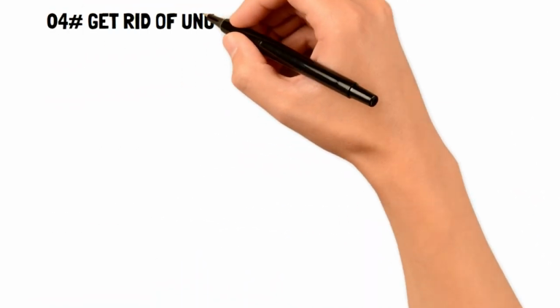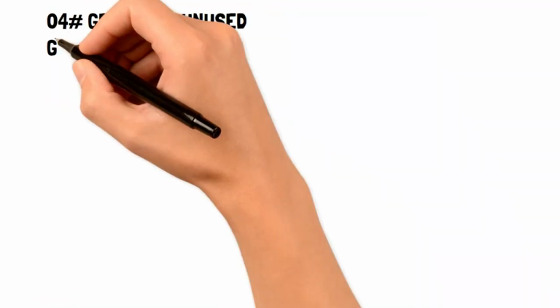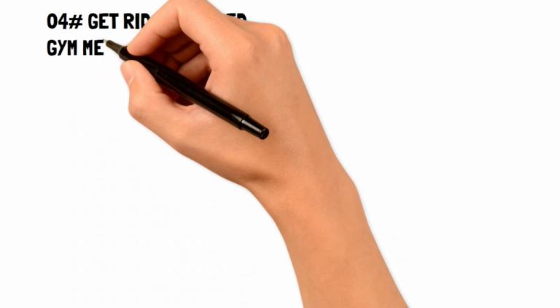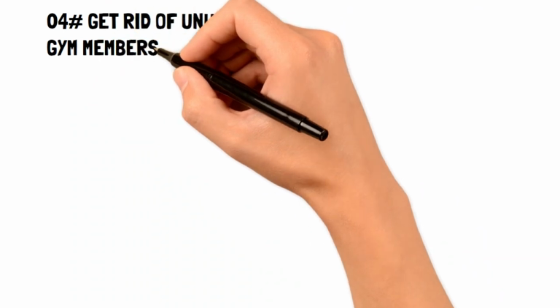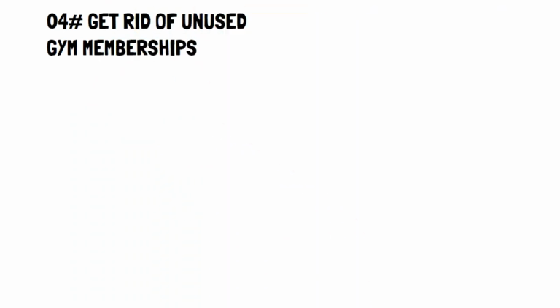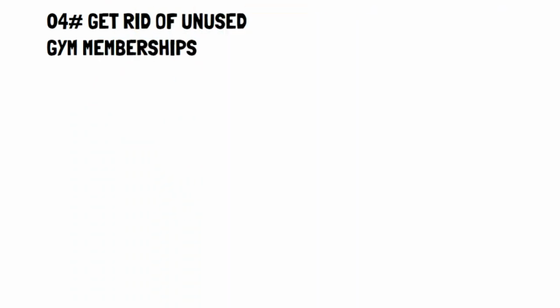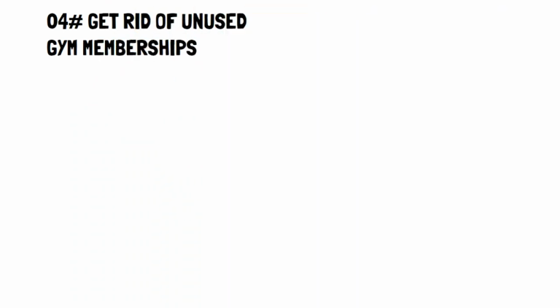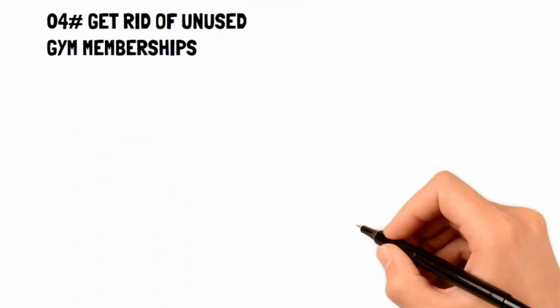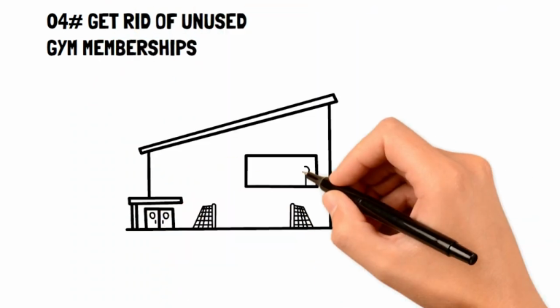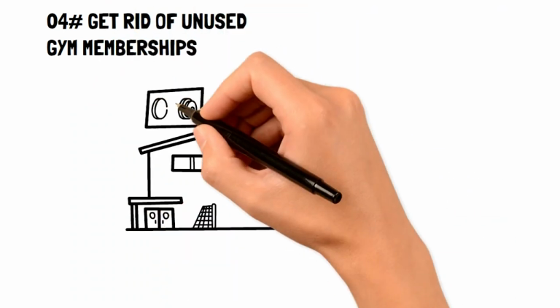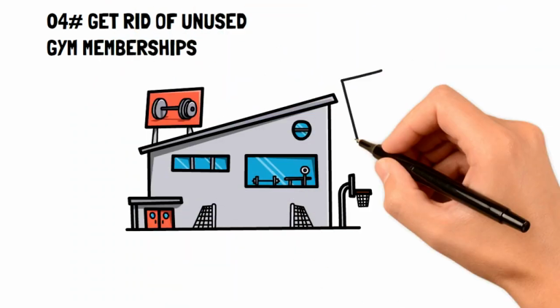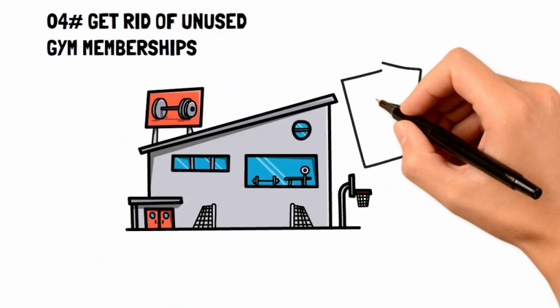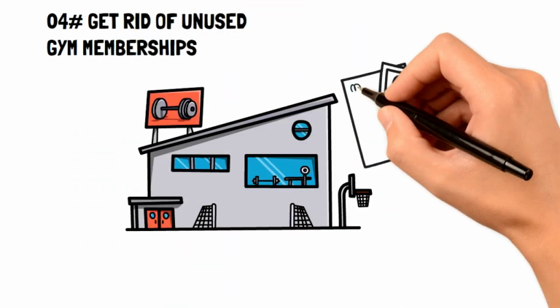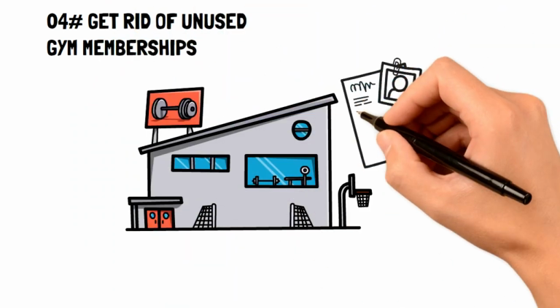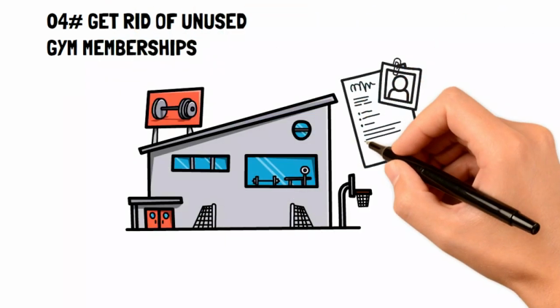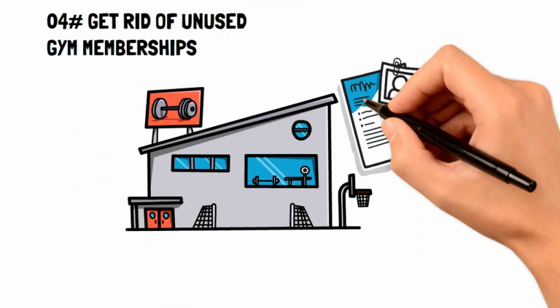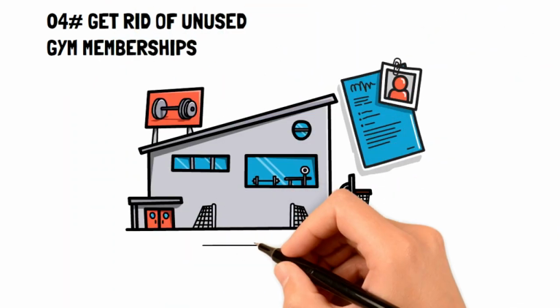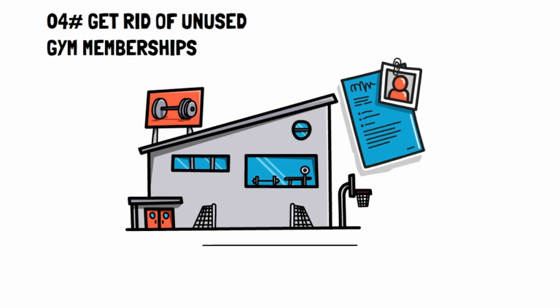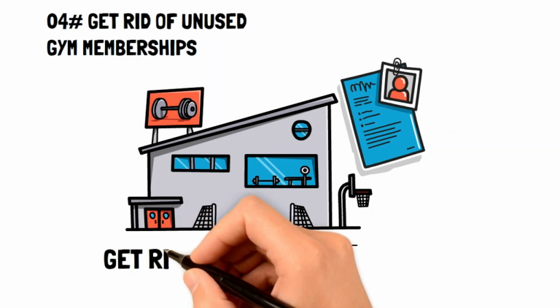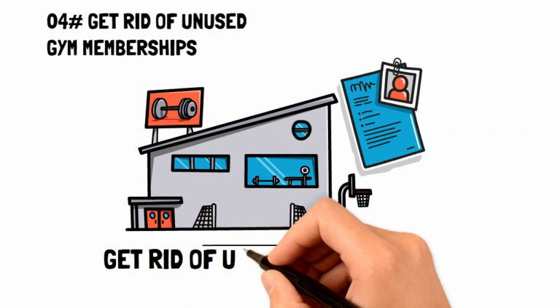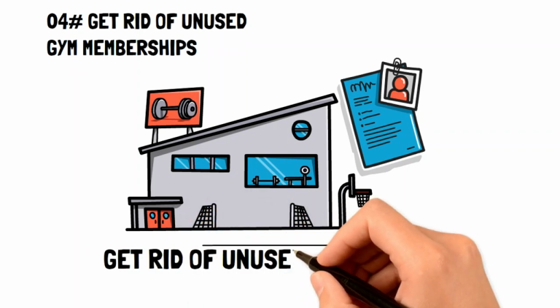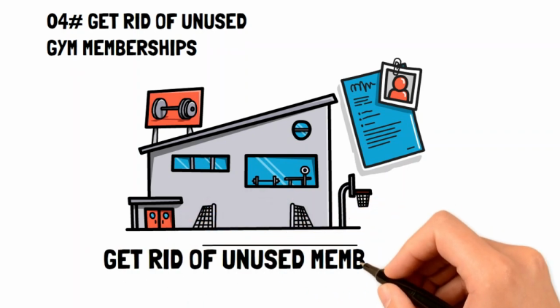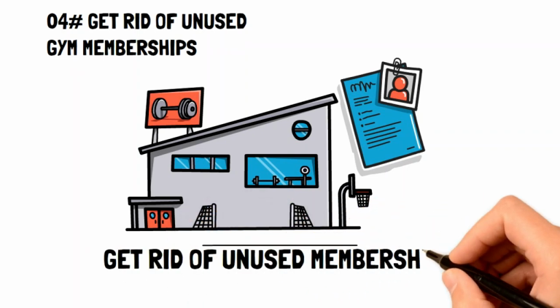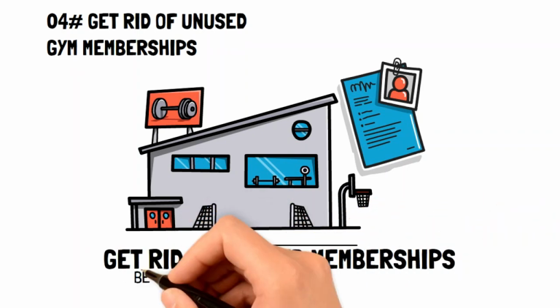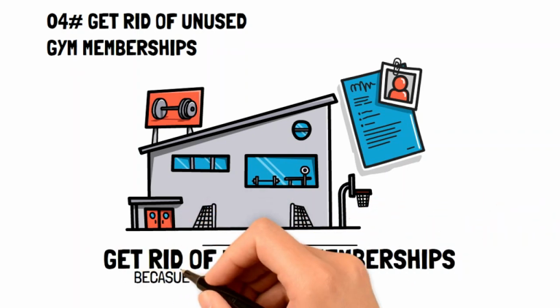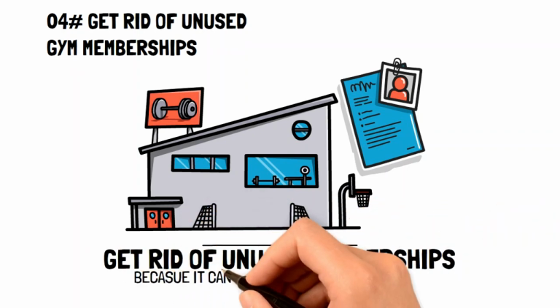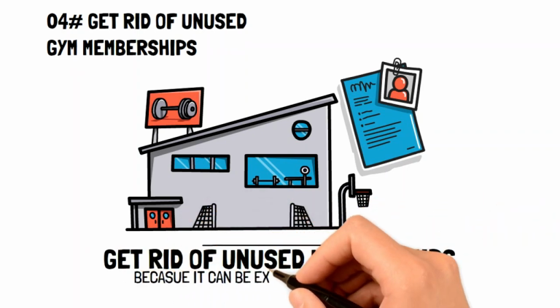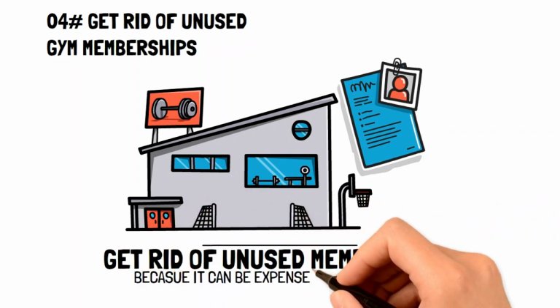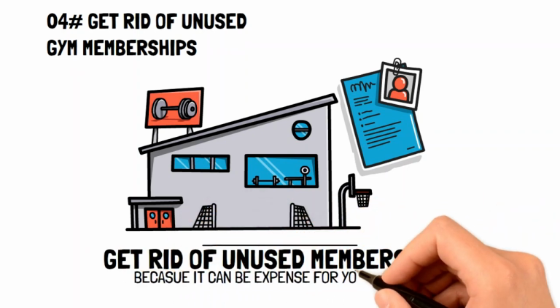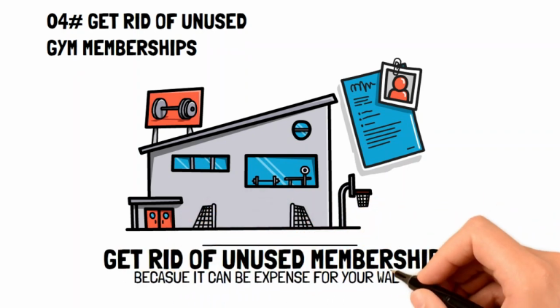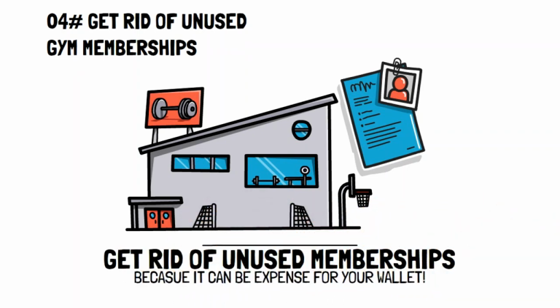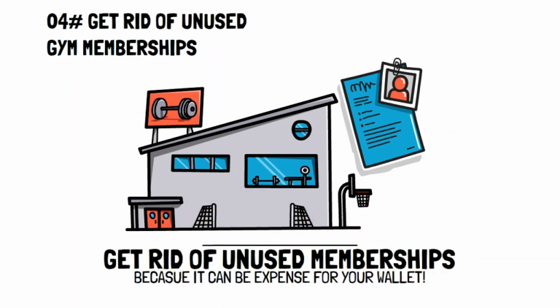Get rid of unused gym memberships. If you have any unused gym memberships from failed New Year's resolutions, then get rid of them. These memberships can be very expensive, so it's better to use that extra money for savings.